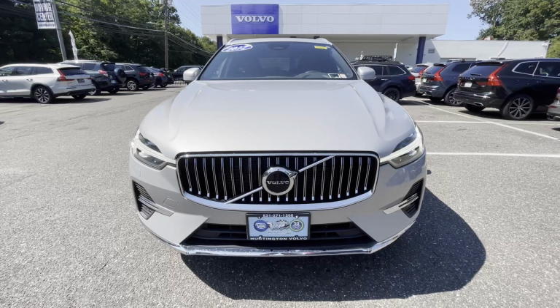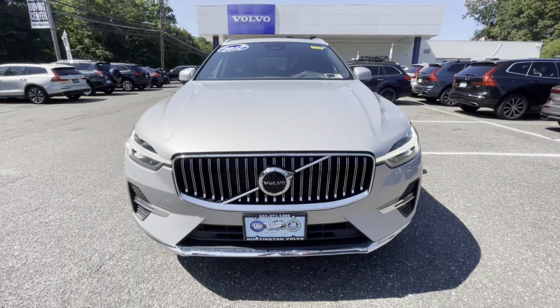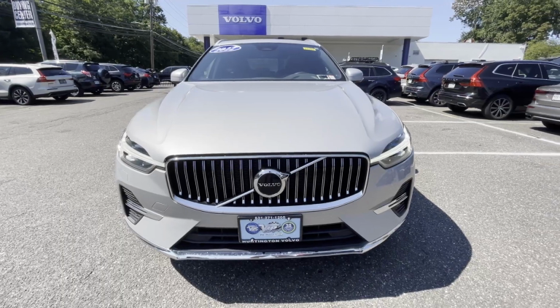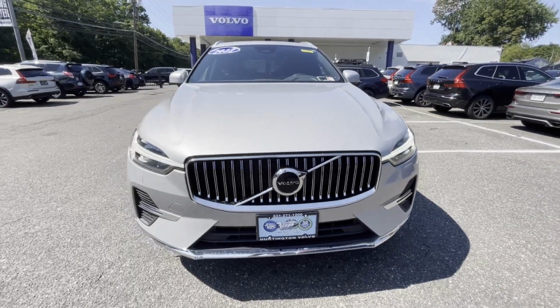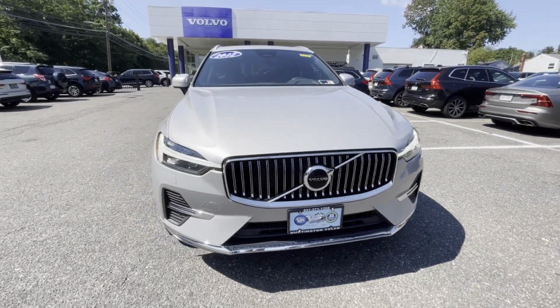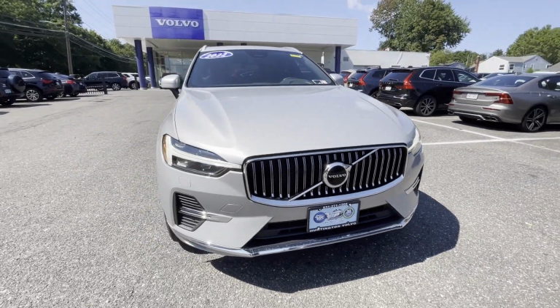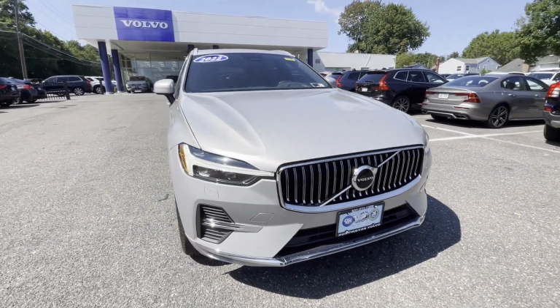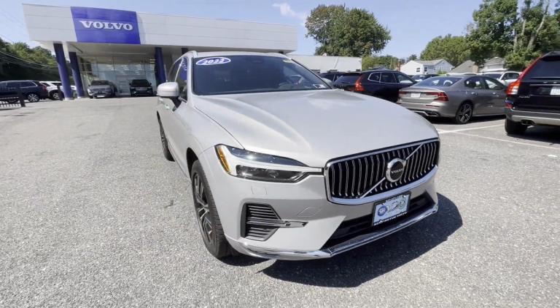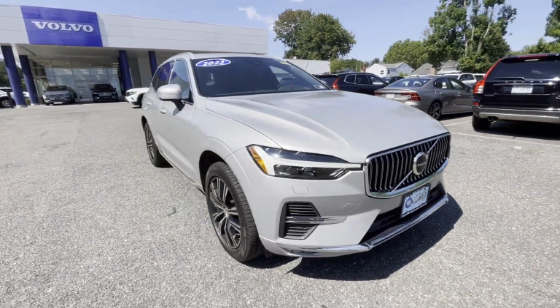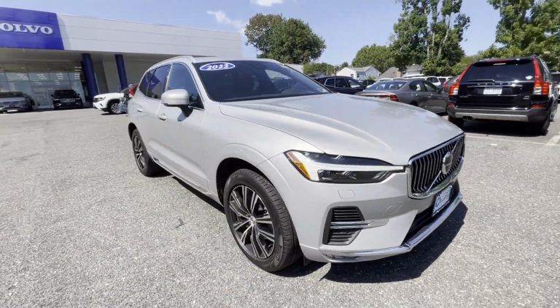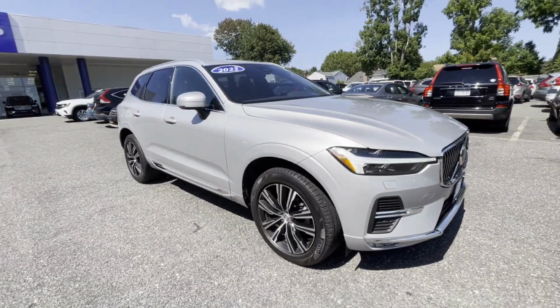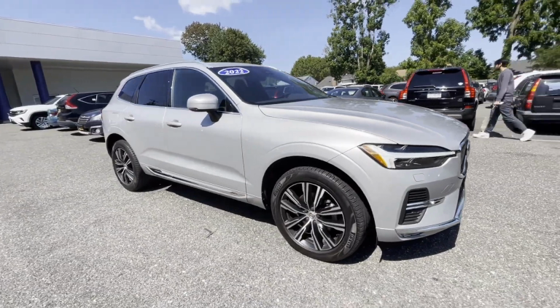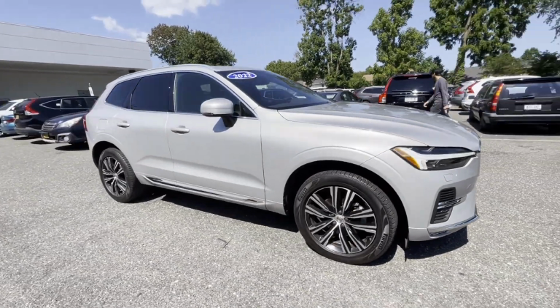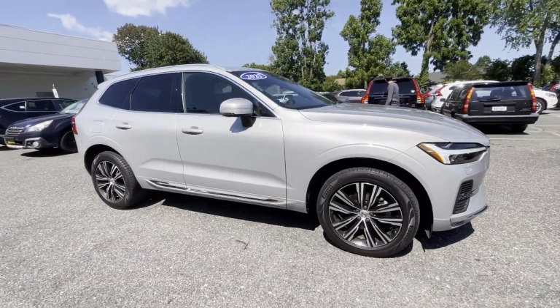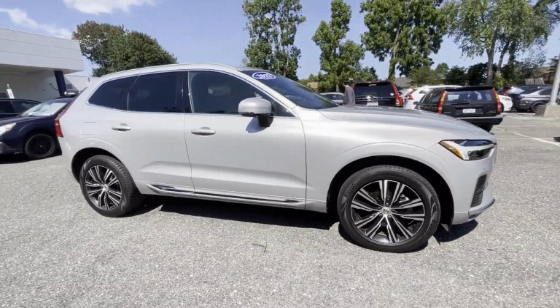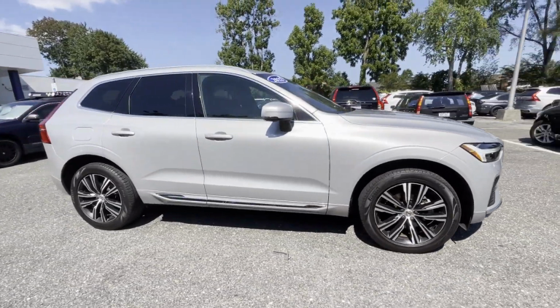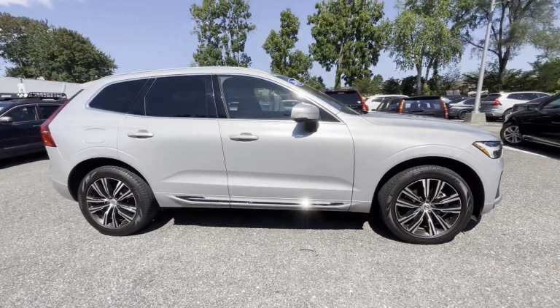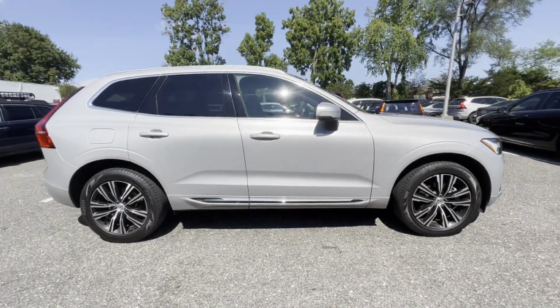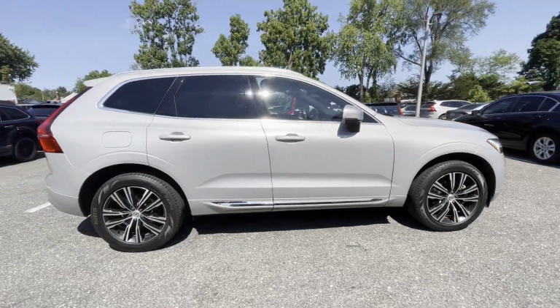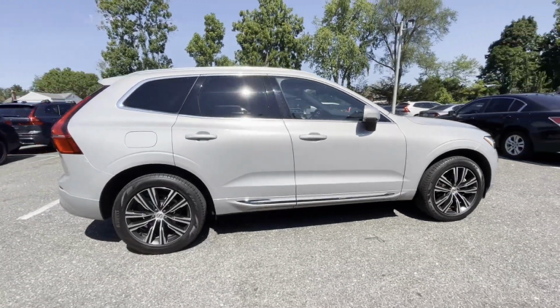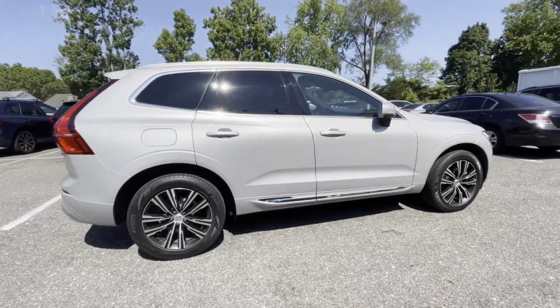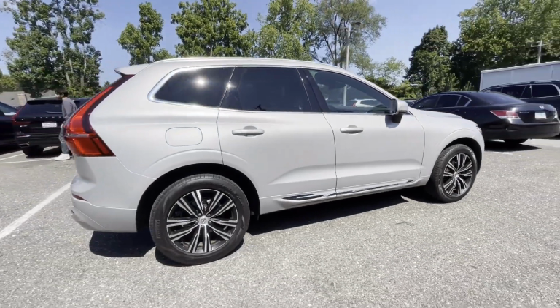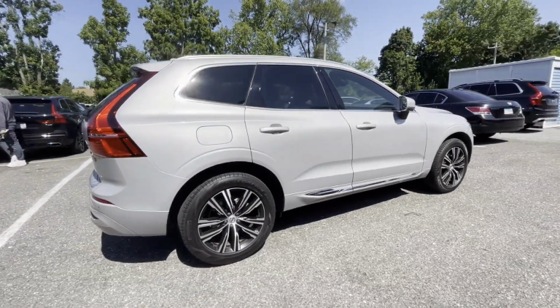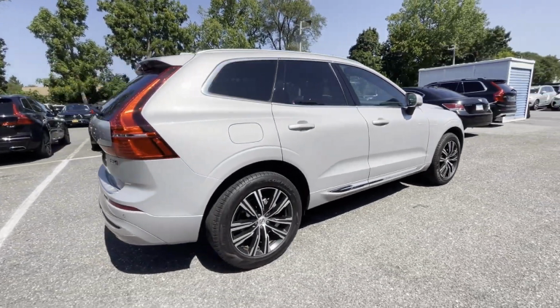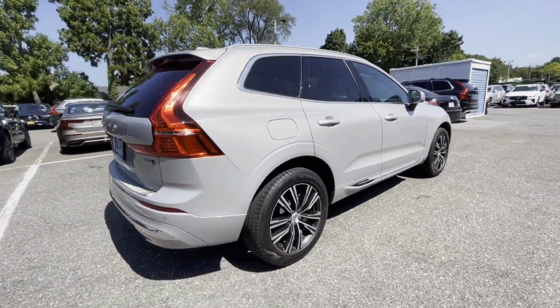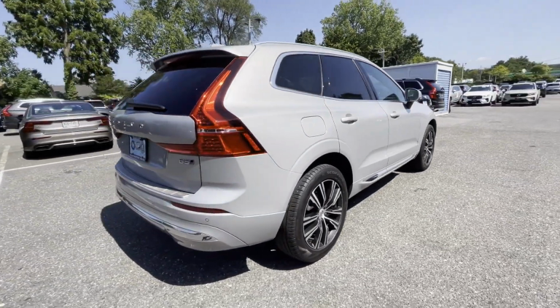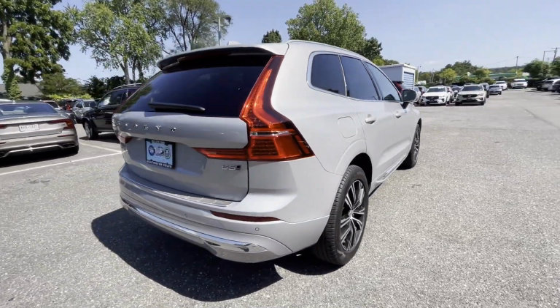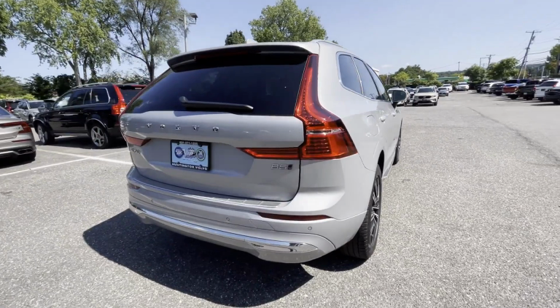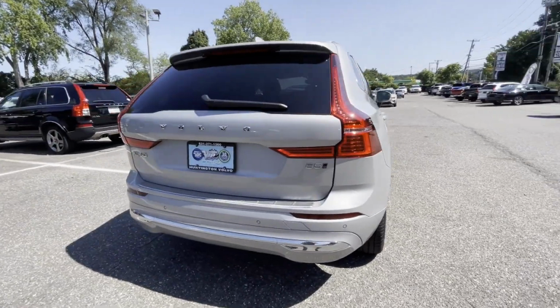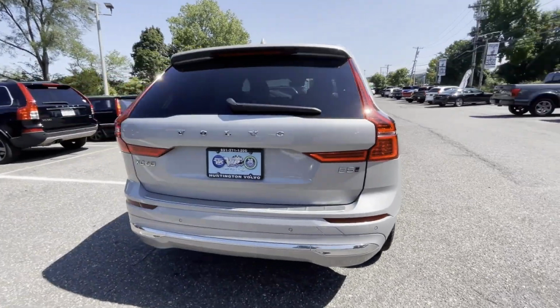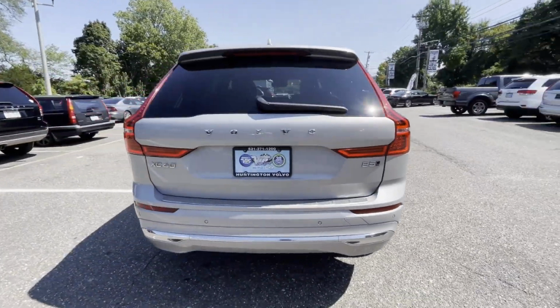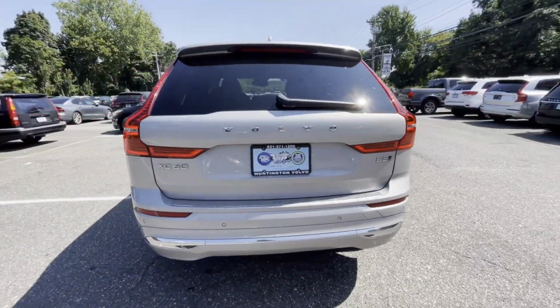2022 Volvo XC60. With less than 29,000 miles on the odometer, this SUV offers space as well as power and performance. Fall in love with its many extra features, which include the following.